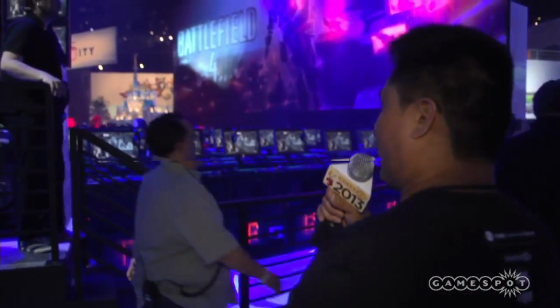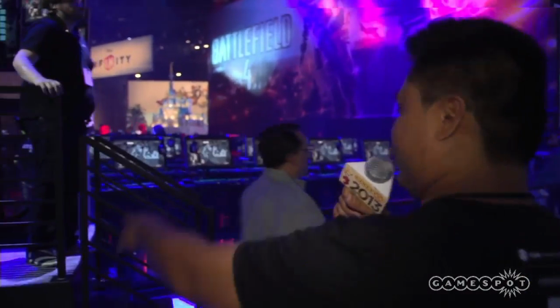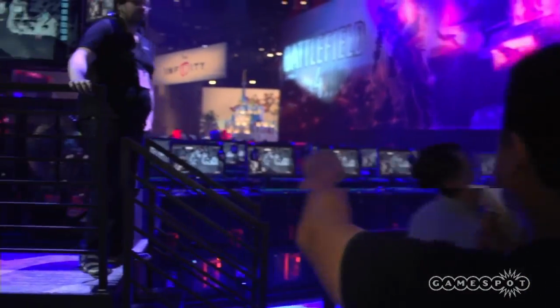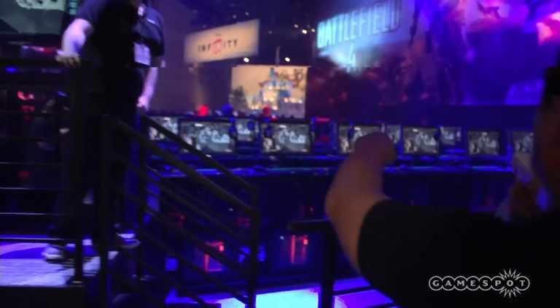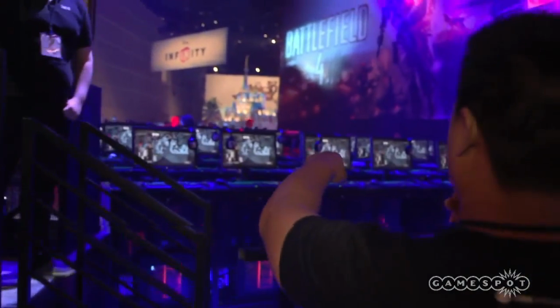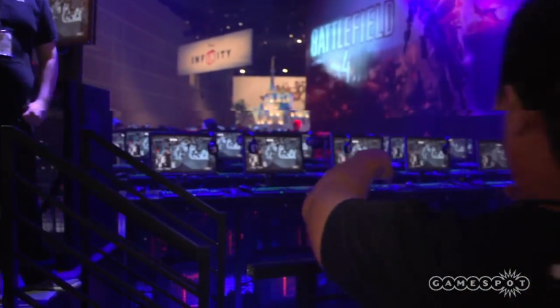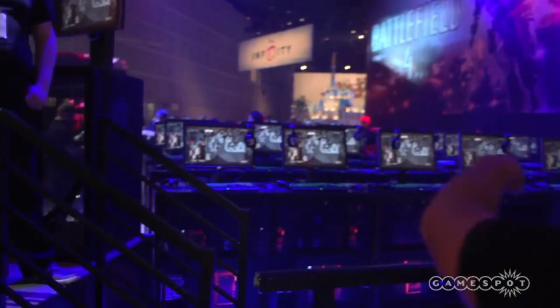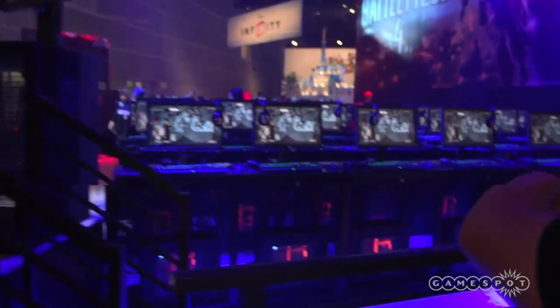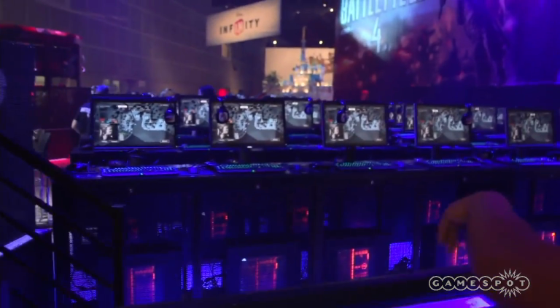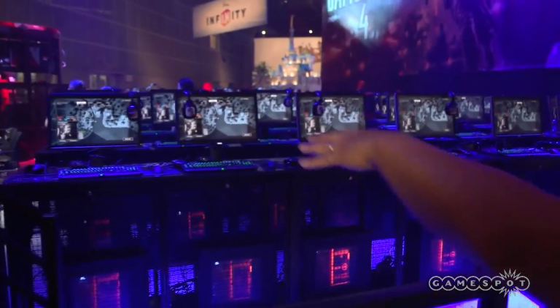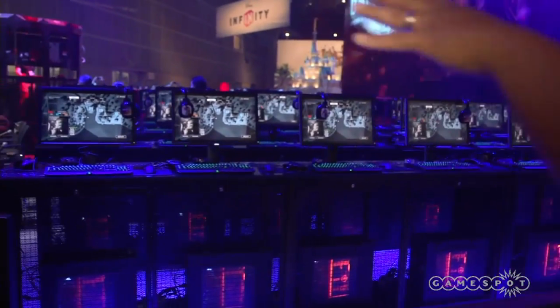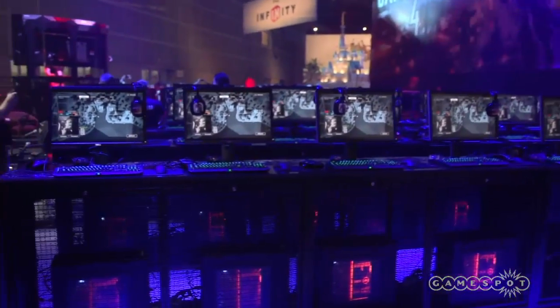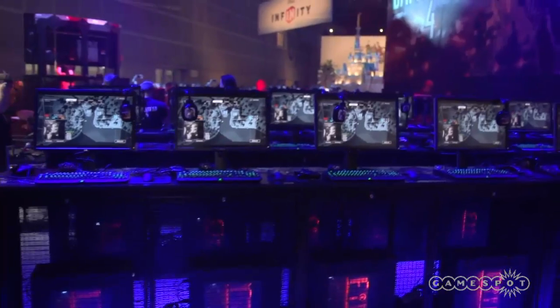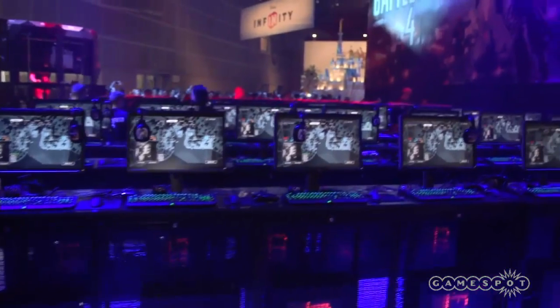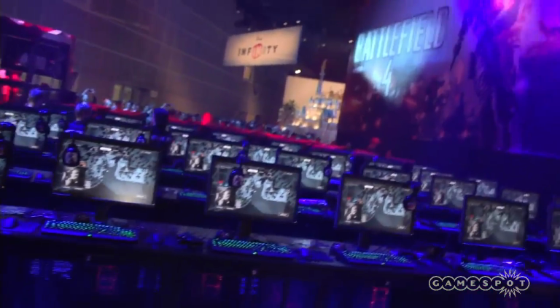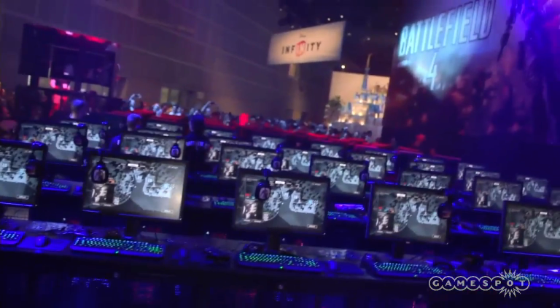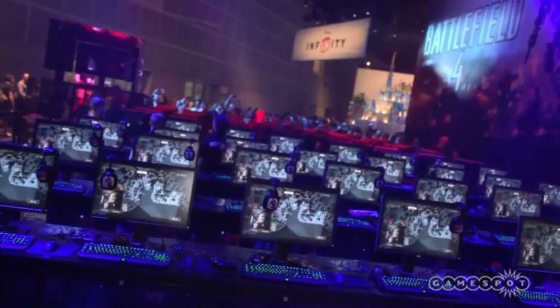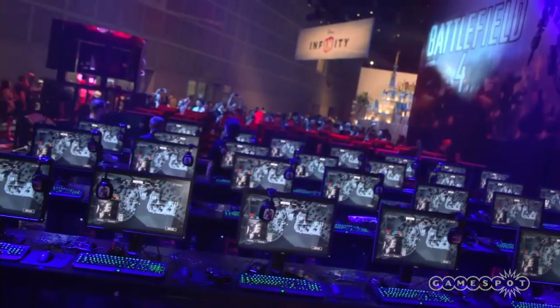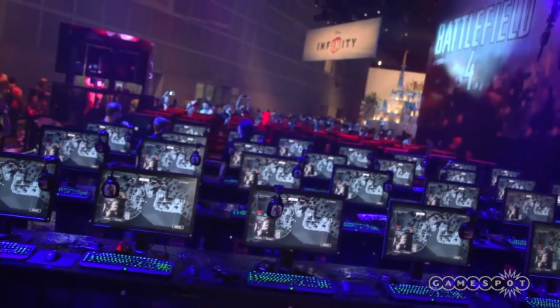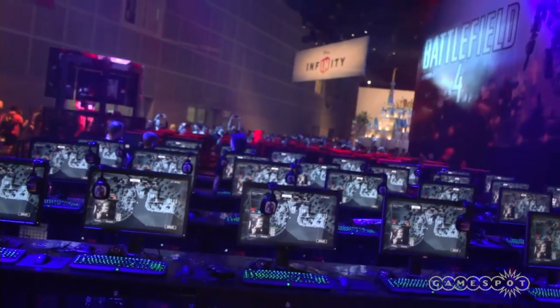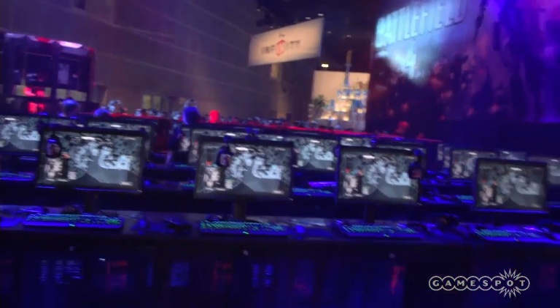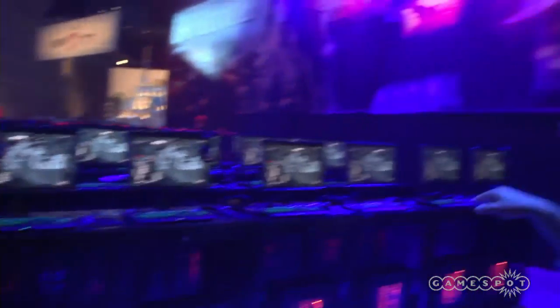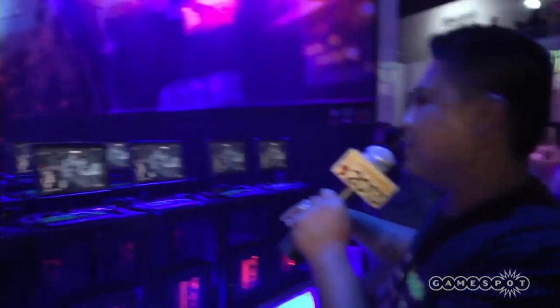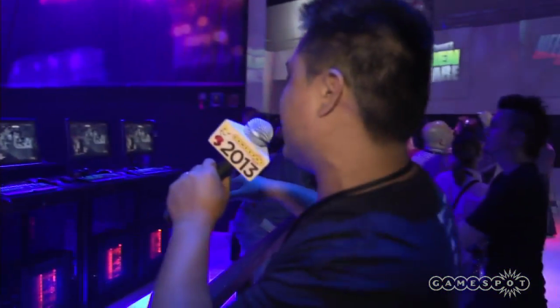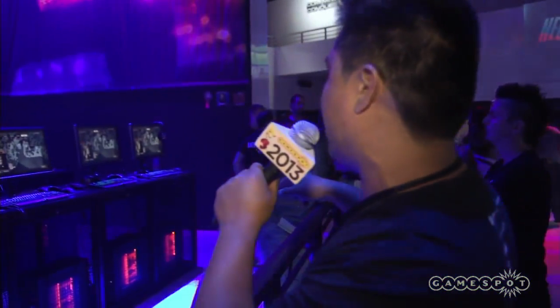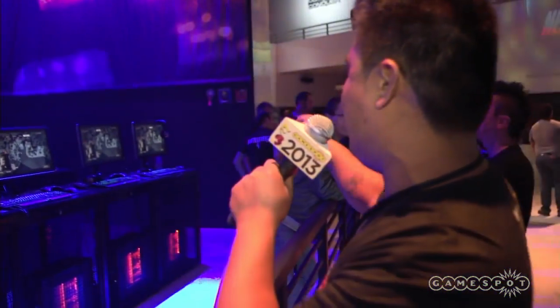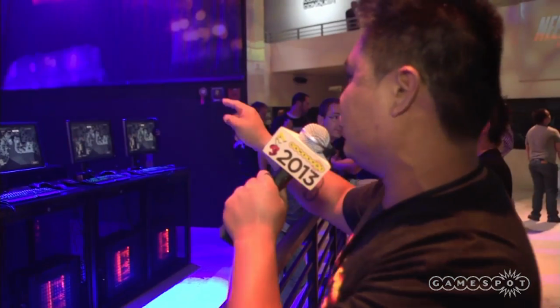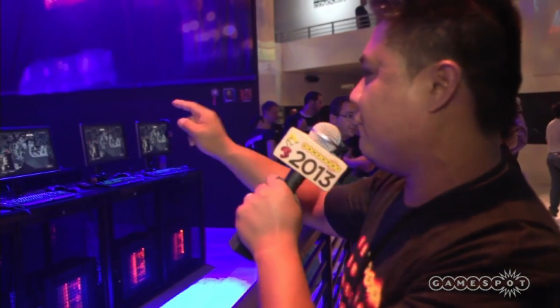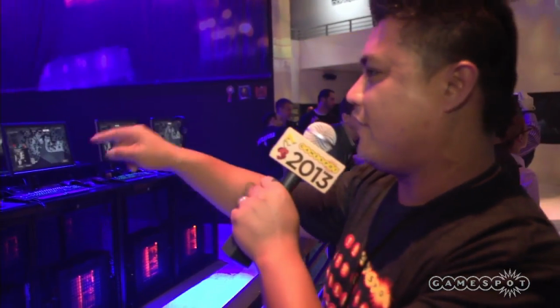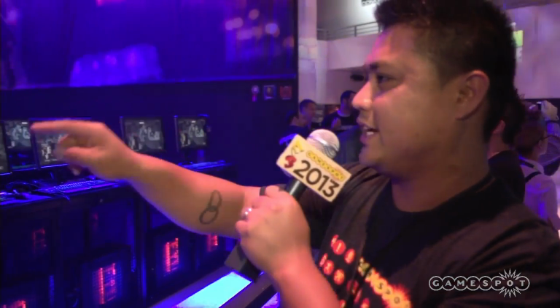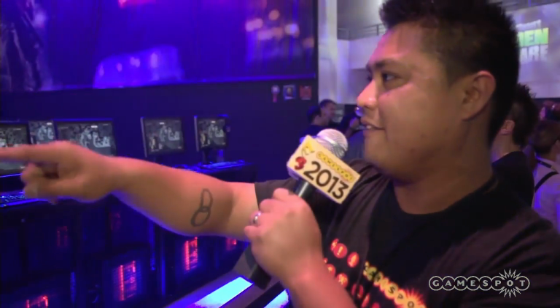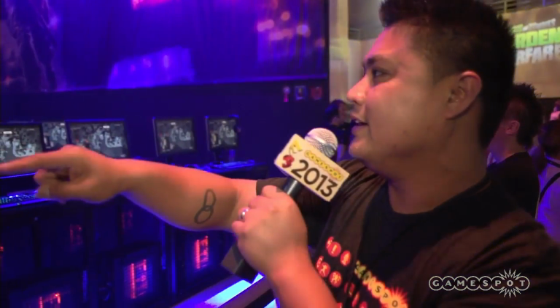We're going to cruise right through the Battlefield 4 area, and it looks like they just got massive setups. I can't even count how many setups there are — there's seven rows of them.